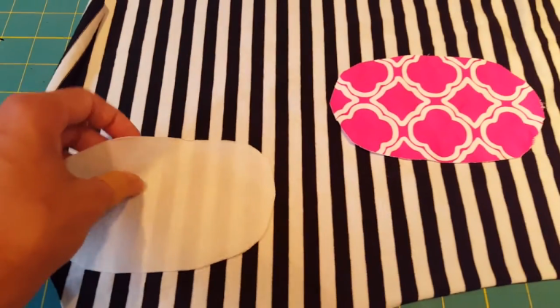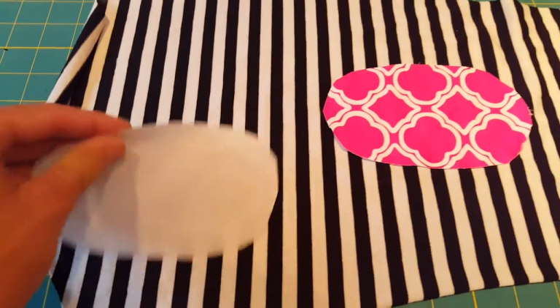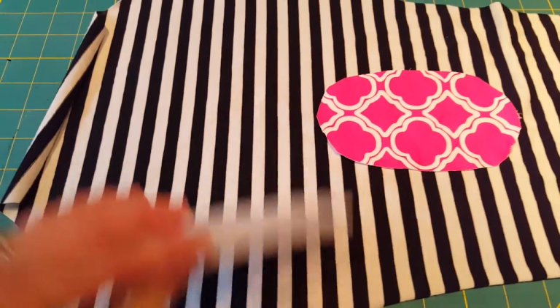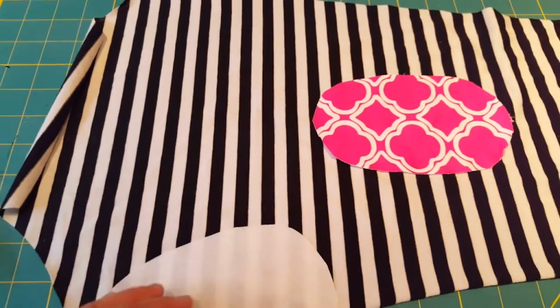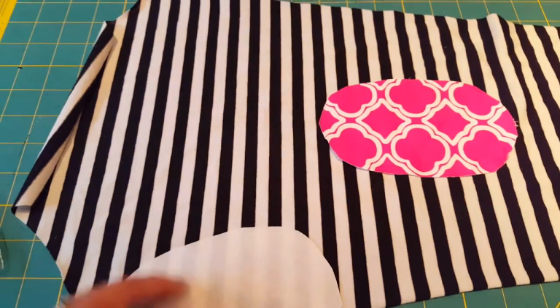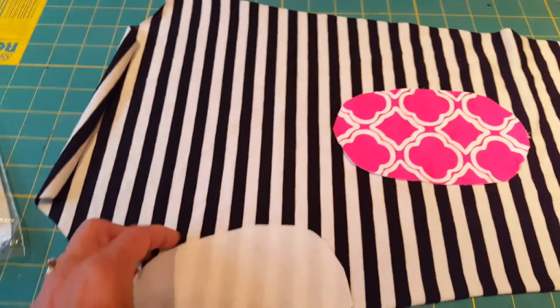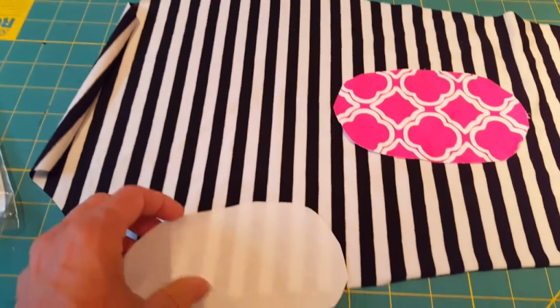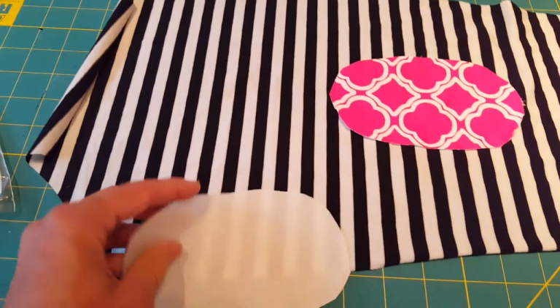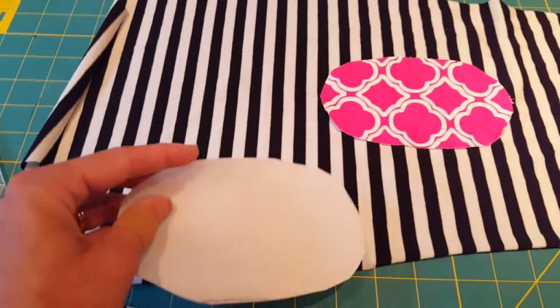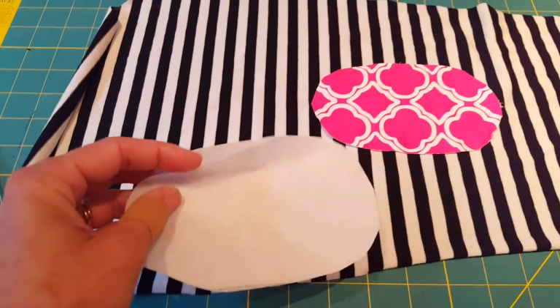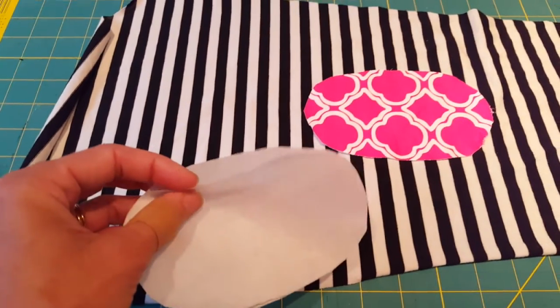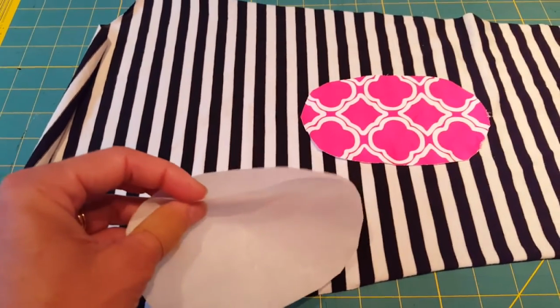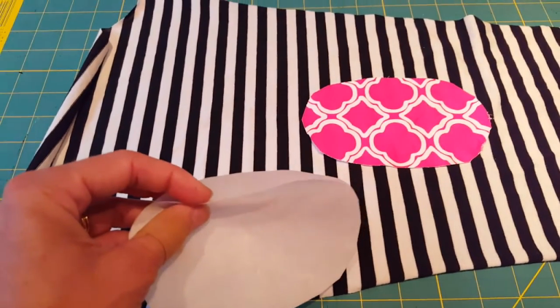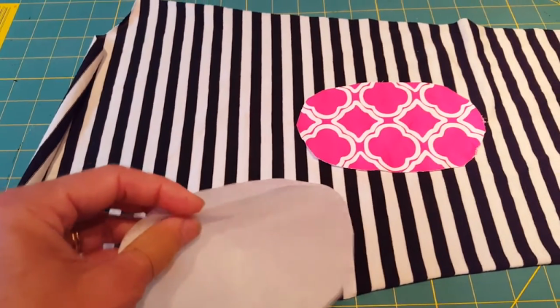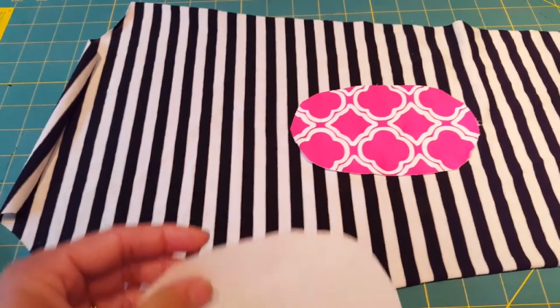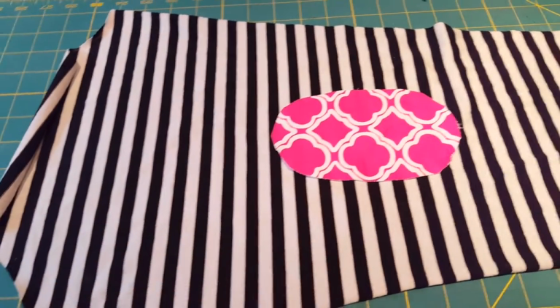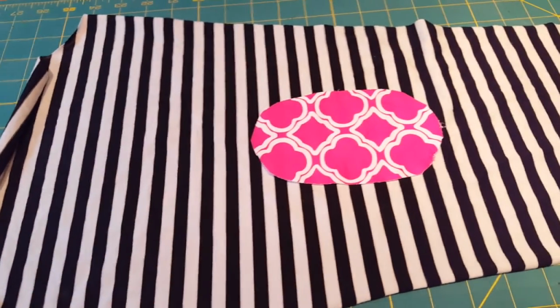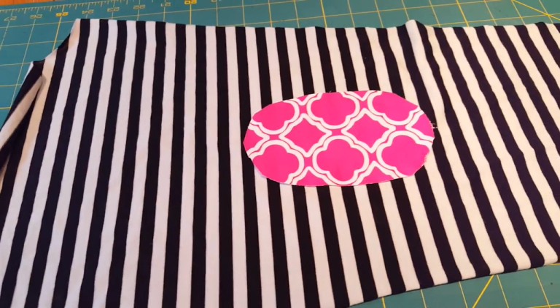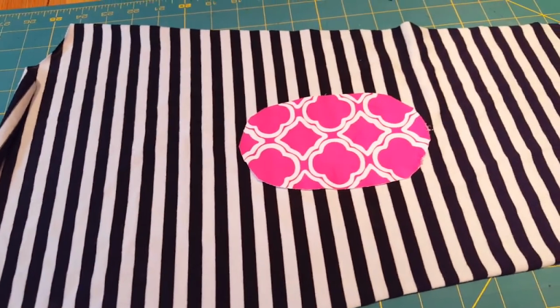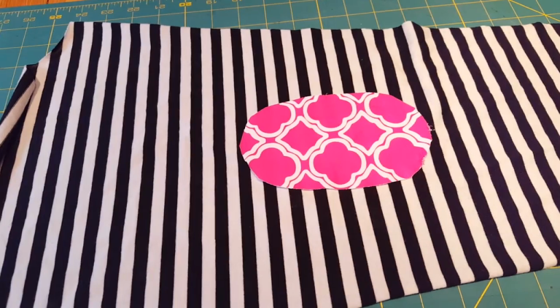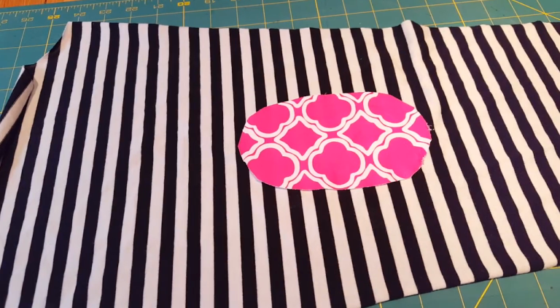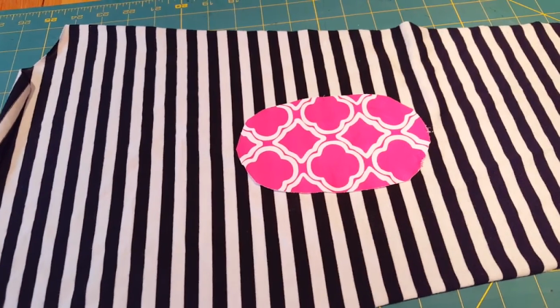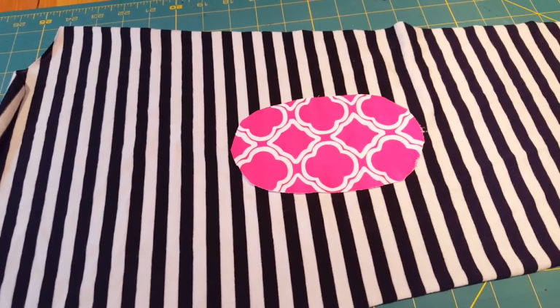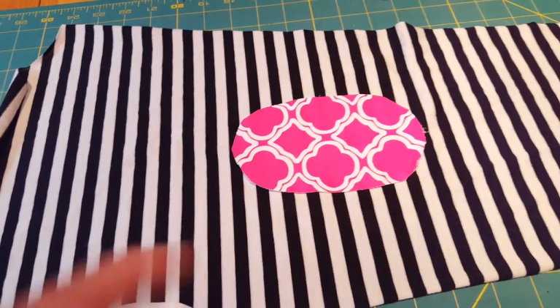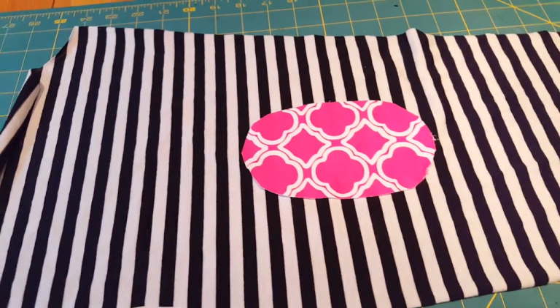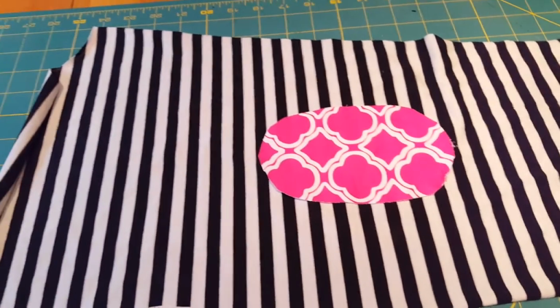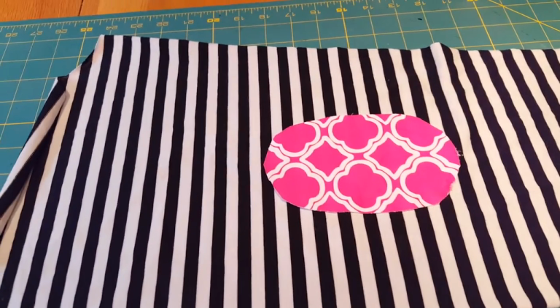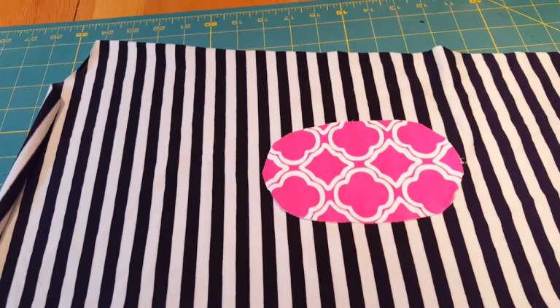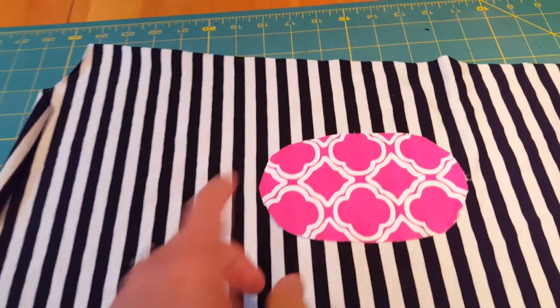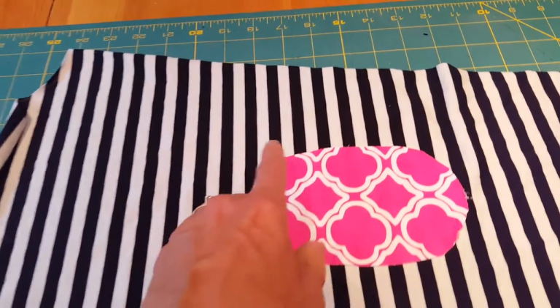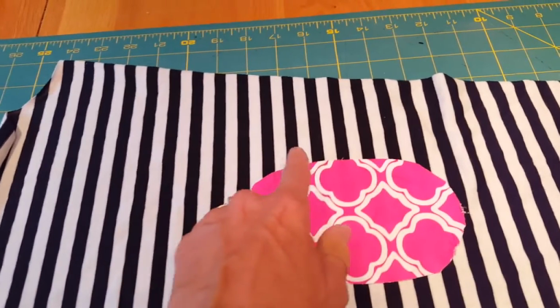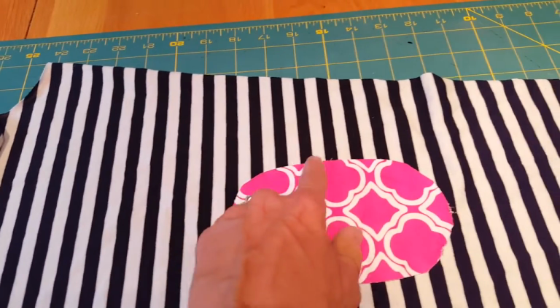This is the kind of material that when you stick it down once it sticks temporarily, but when you press it with heat it creates a permanent bond. In theory you do not have to stitch around it, but I probably will.